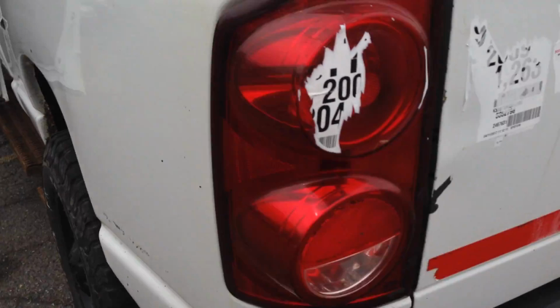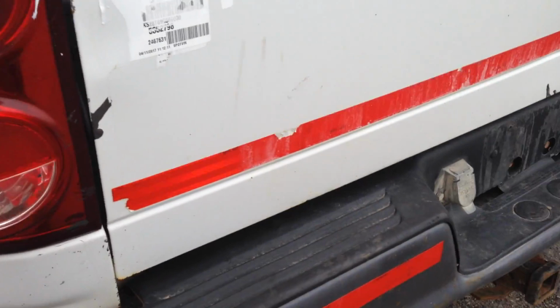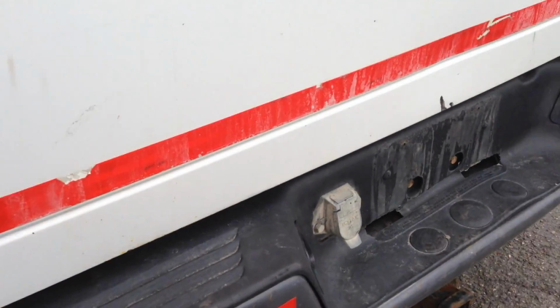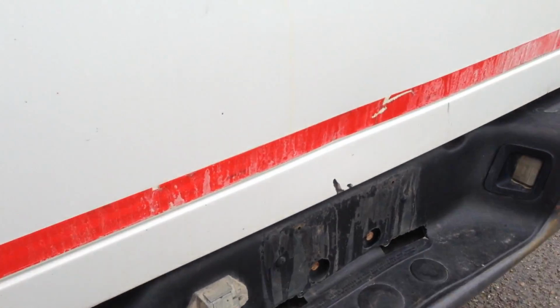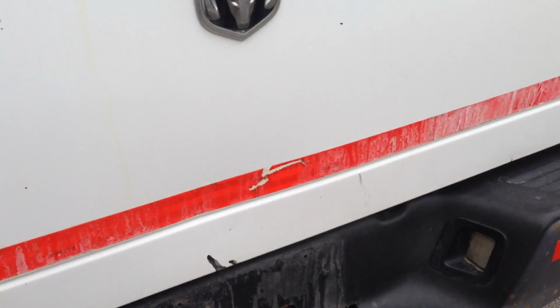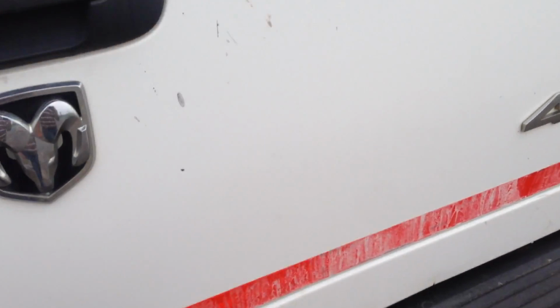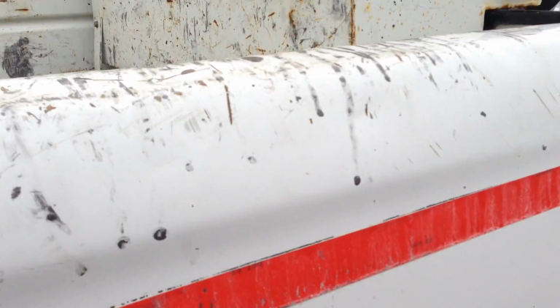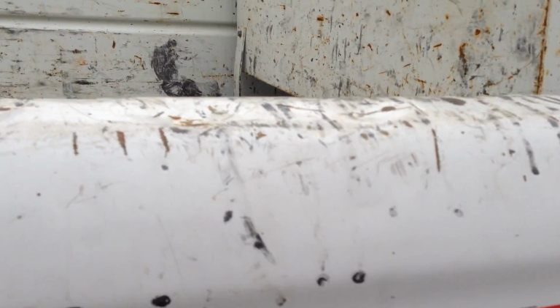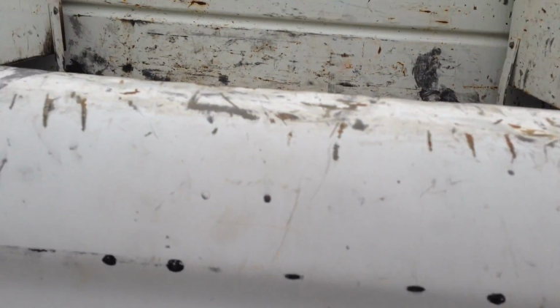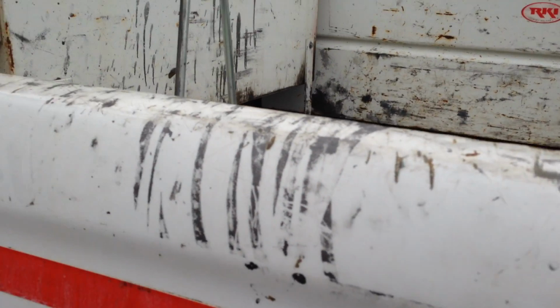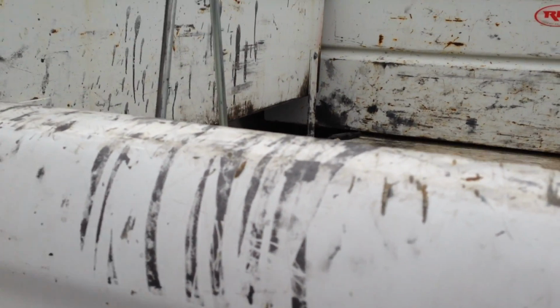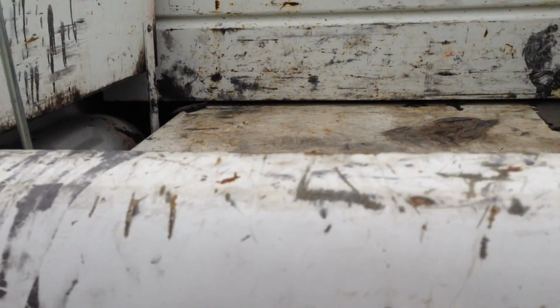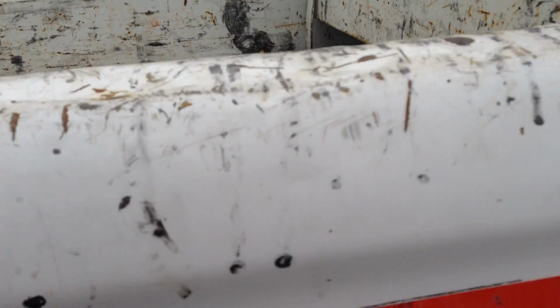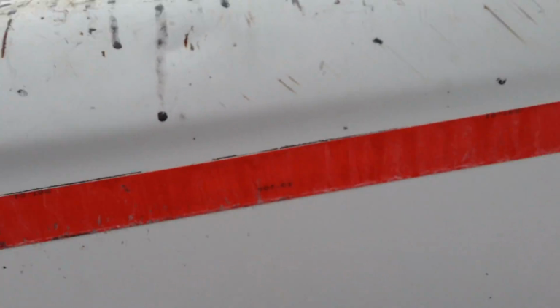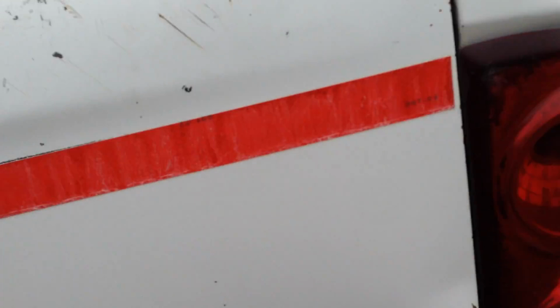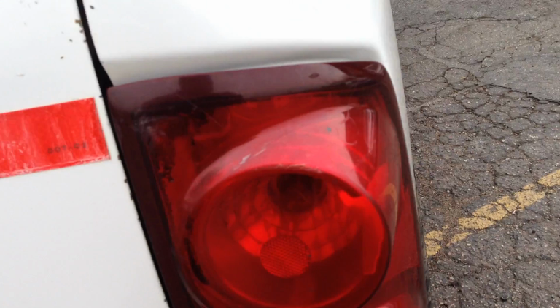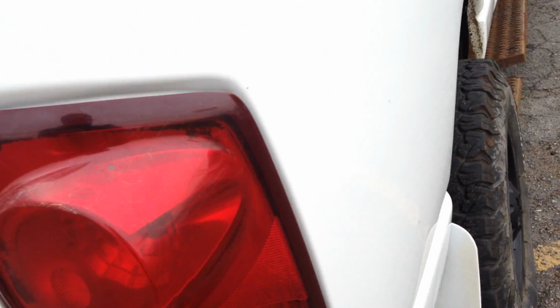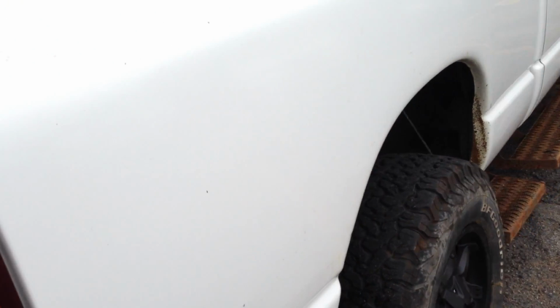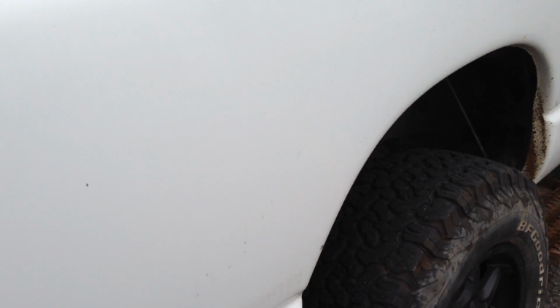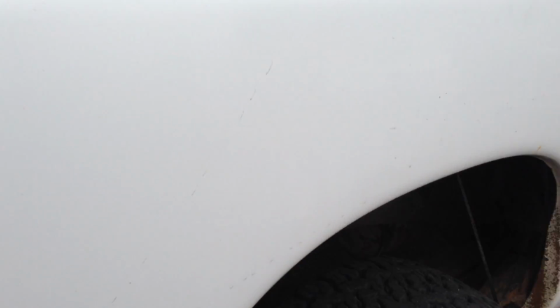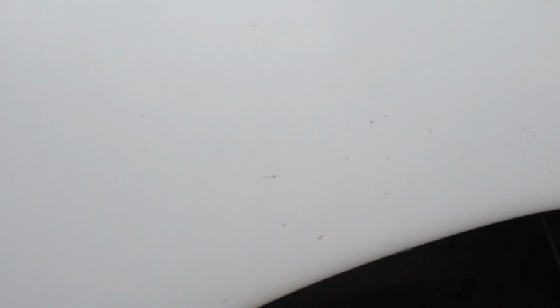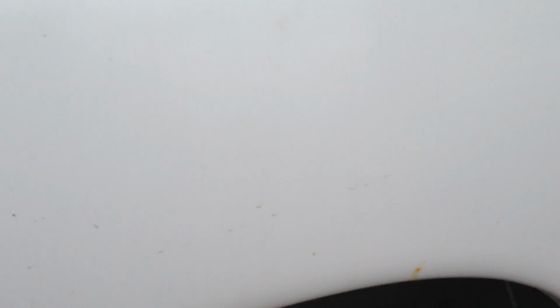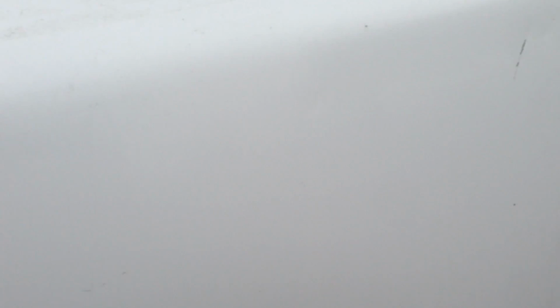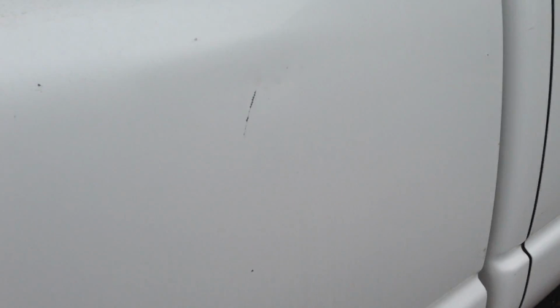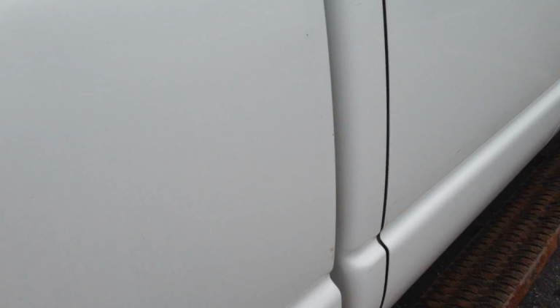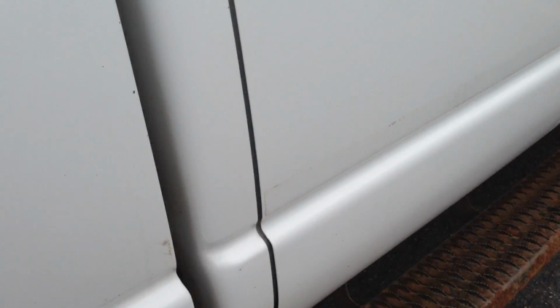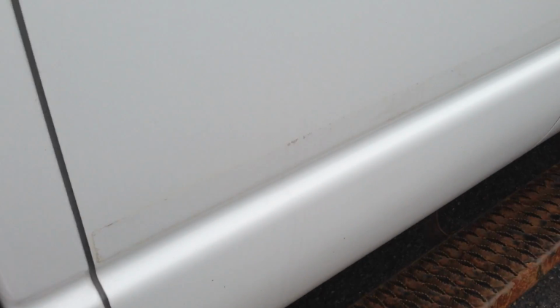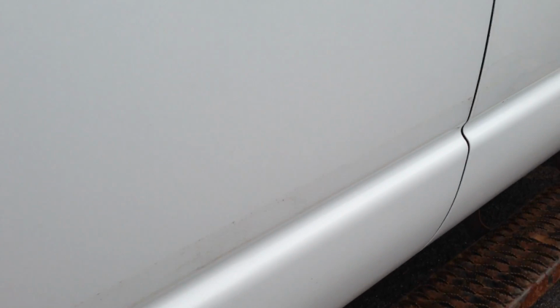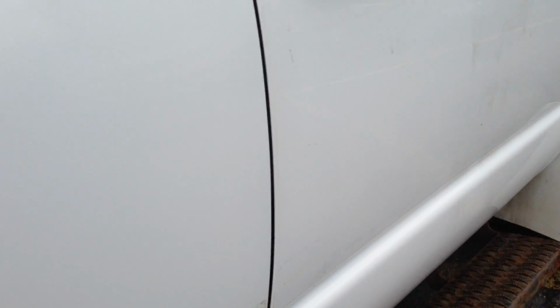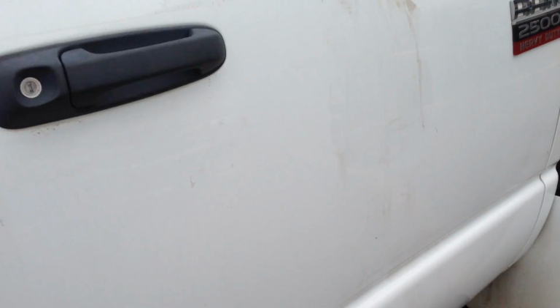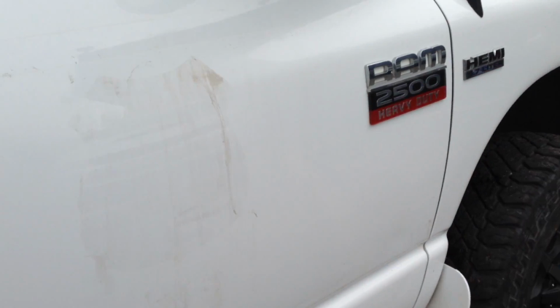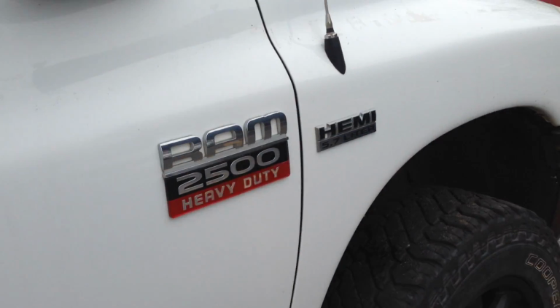Under the tailgate is clean. The tailgate does have some damage — paint damage it looks like — but typically they rust here. Again, being an out-of-state vehicle, the cab corners and the rockers are pretty clean.